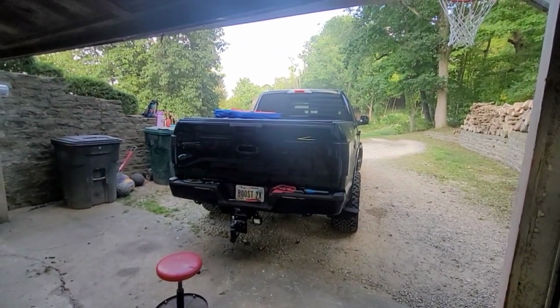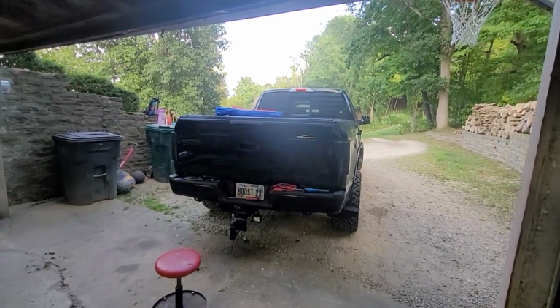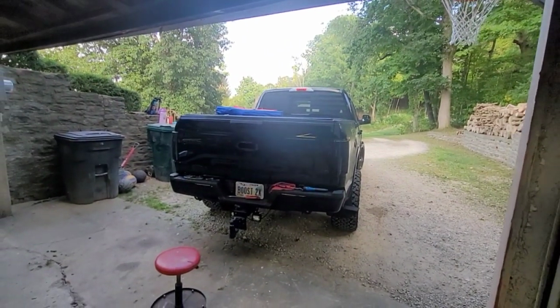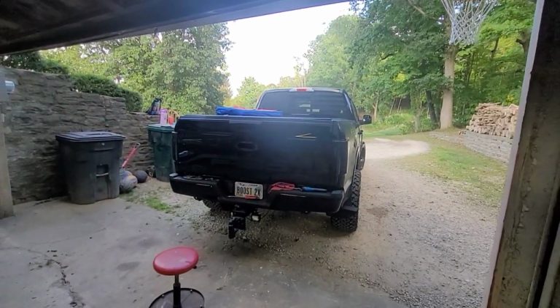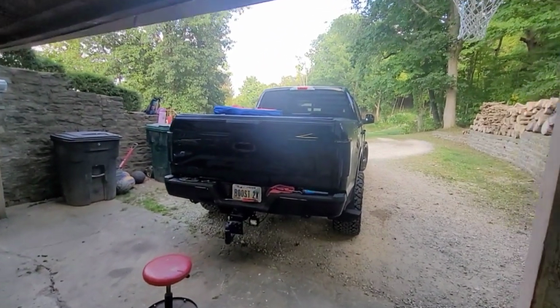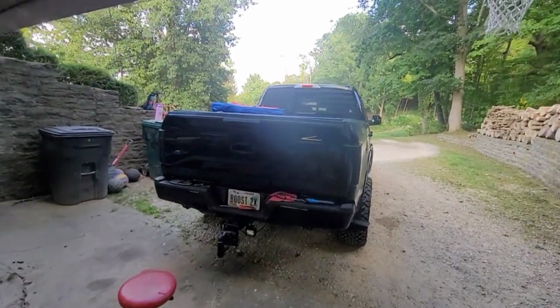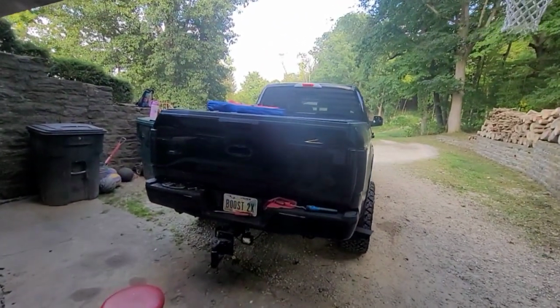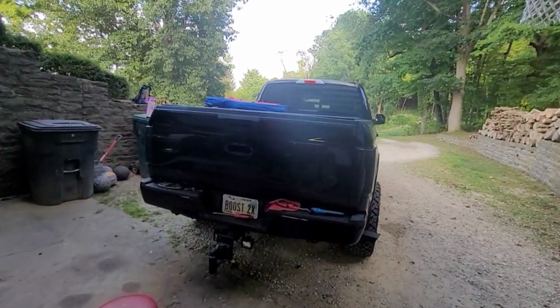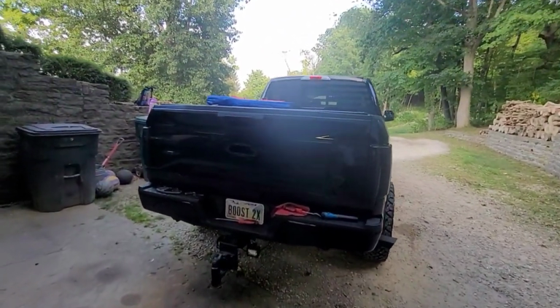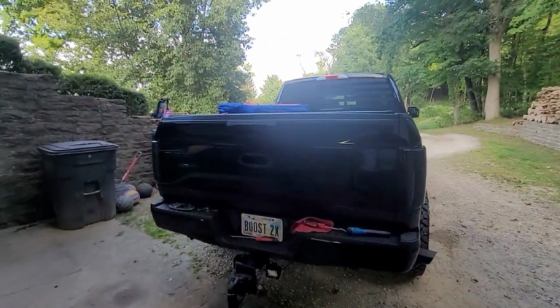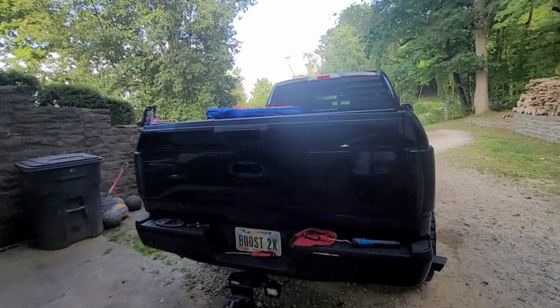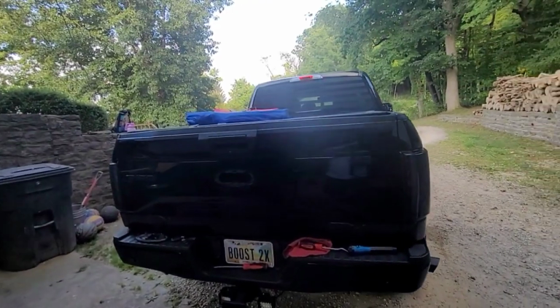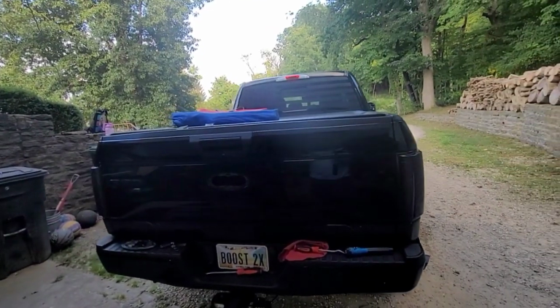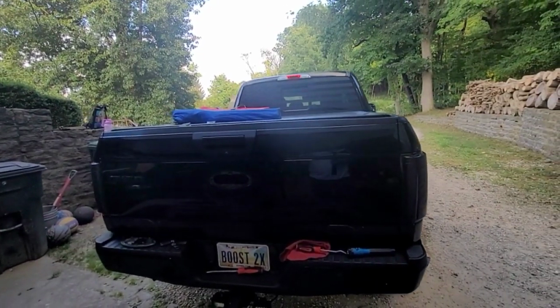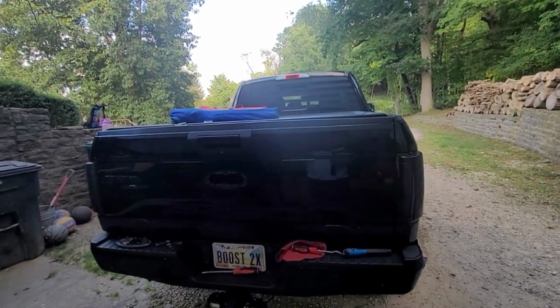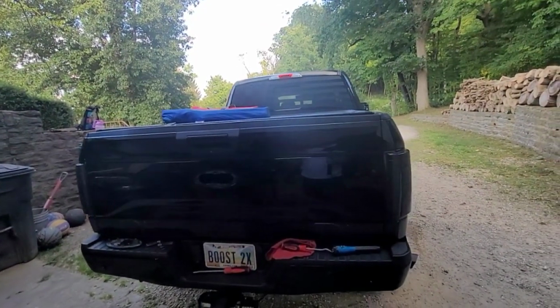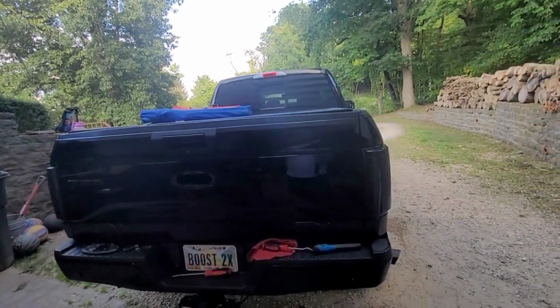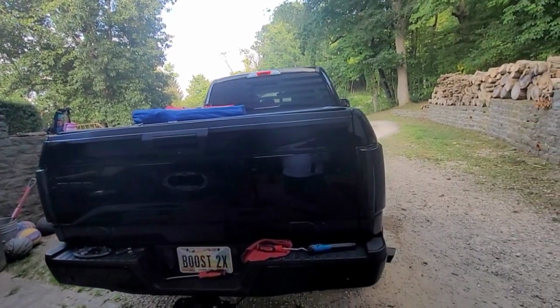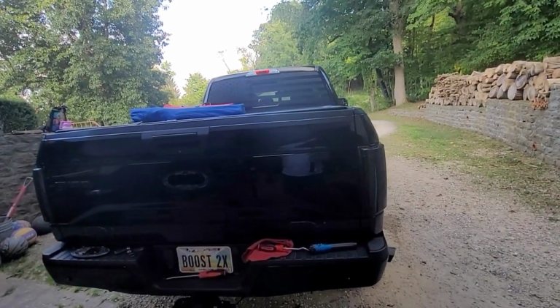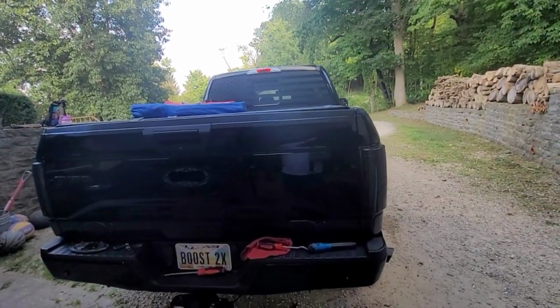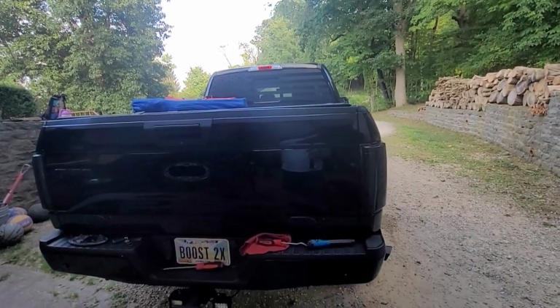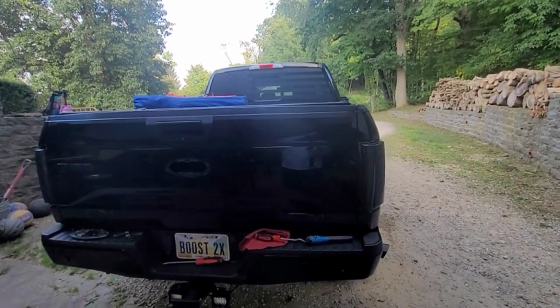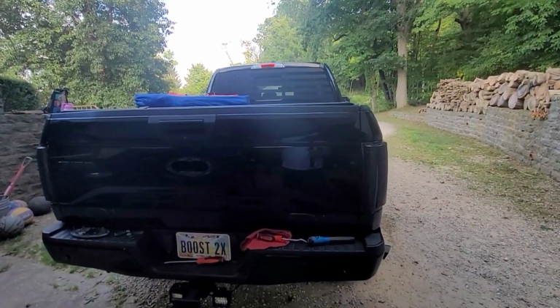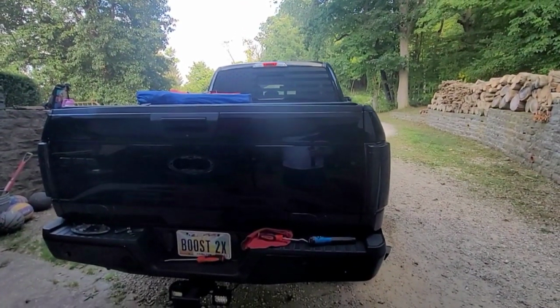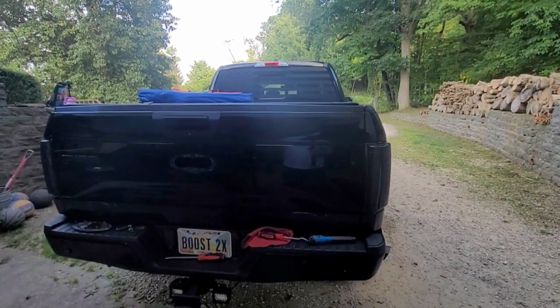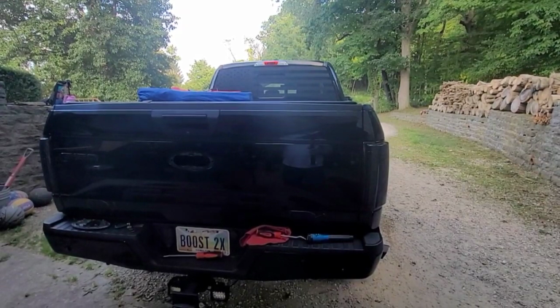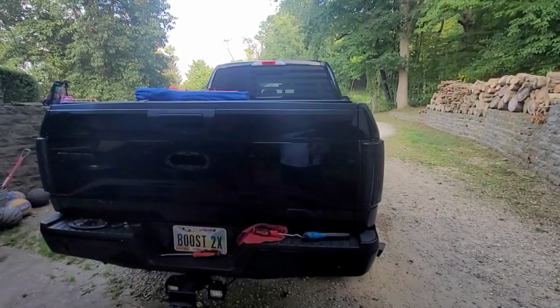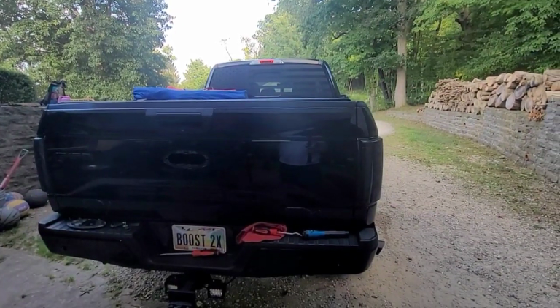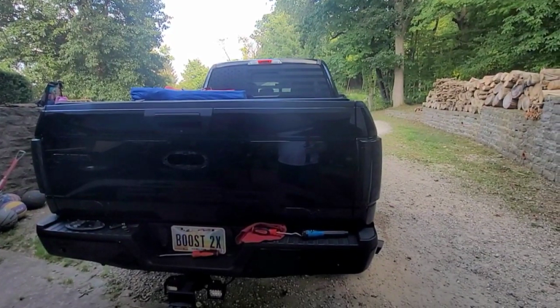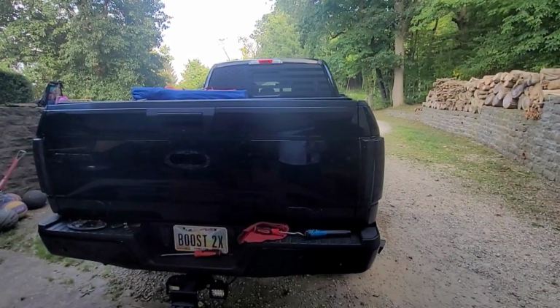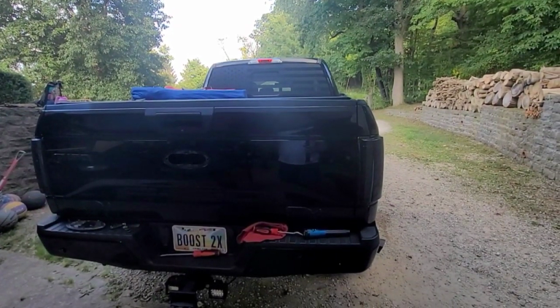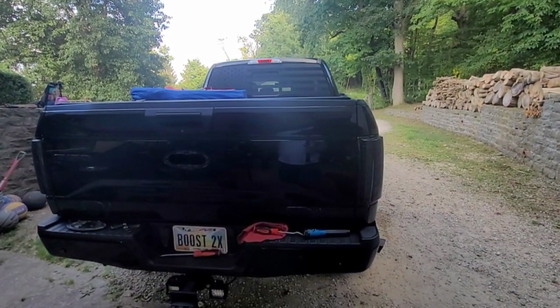What's going on today guys, welcome back to the channel. On today's episode of Breakdowns of Brian, we are going to be working on my 2016 F-150 again. I have had some issues in the past with the tailgate not unlocking itself.